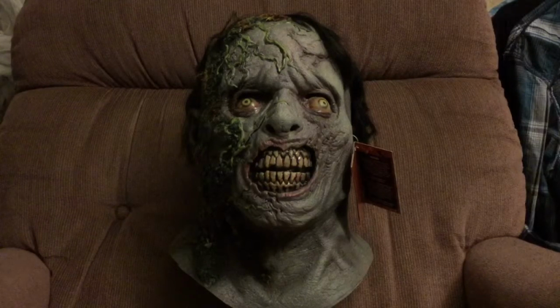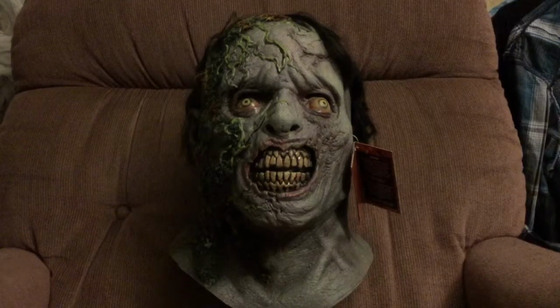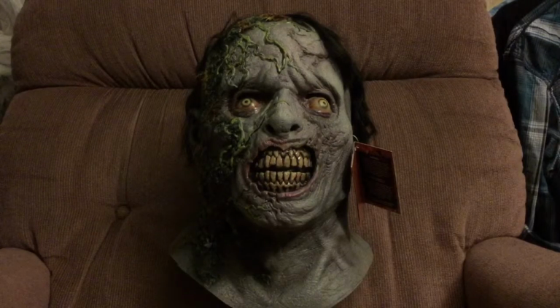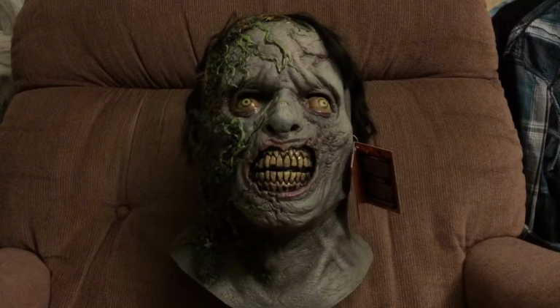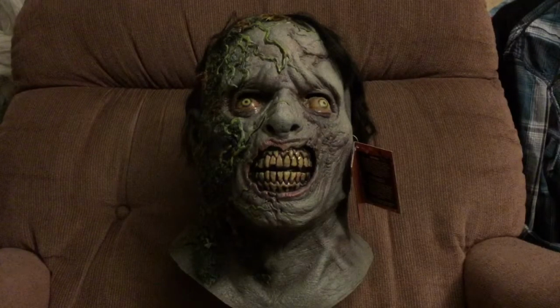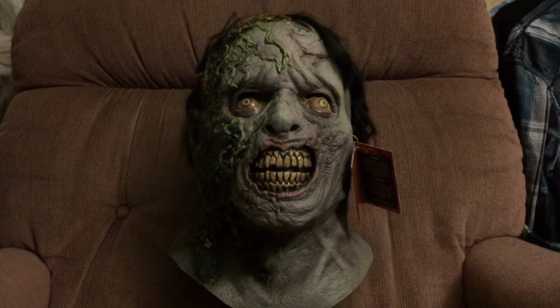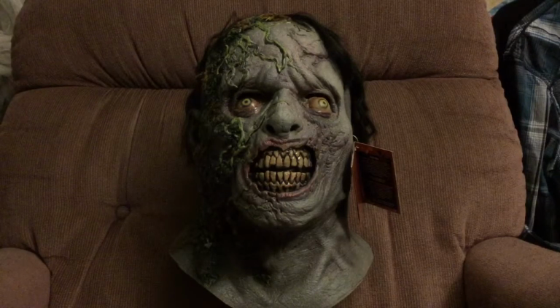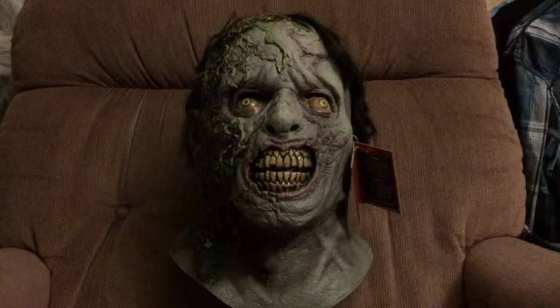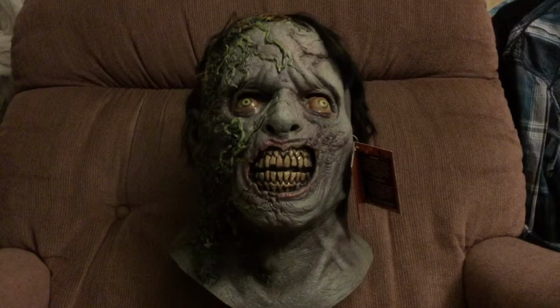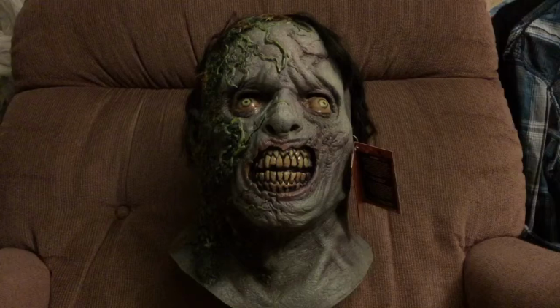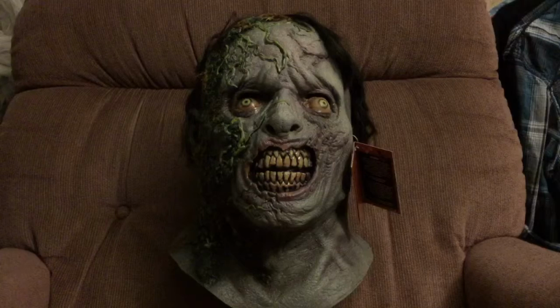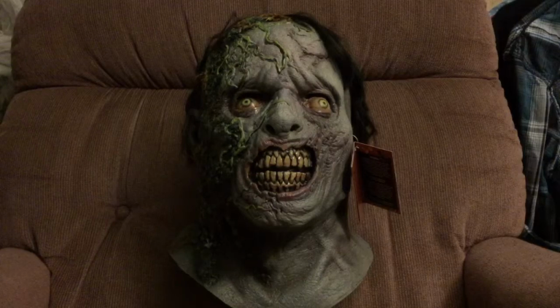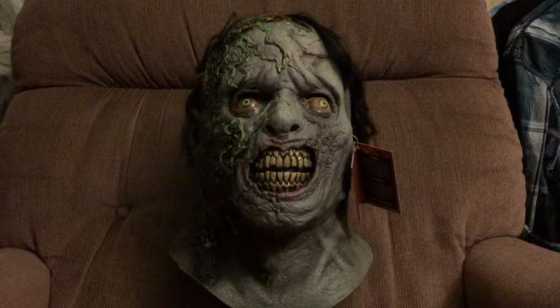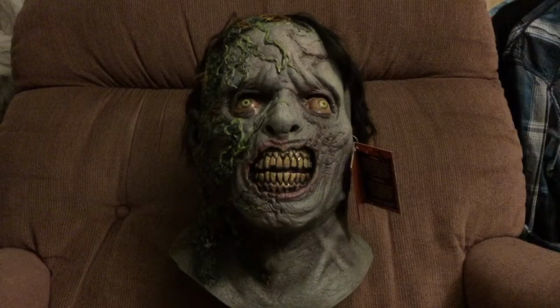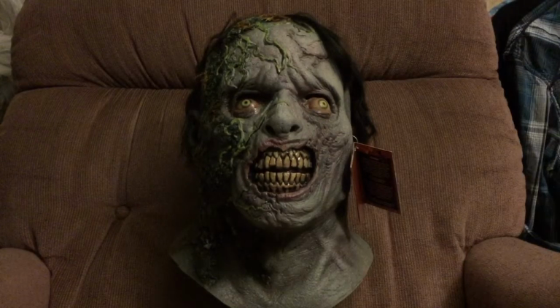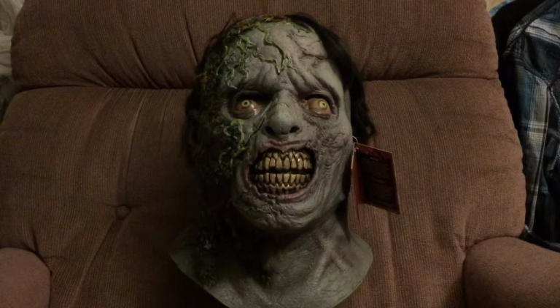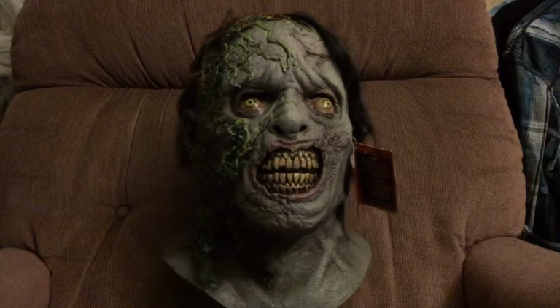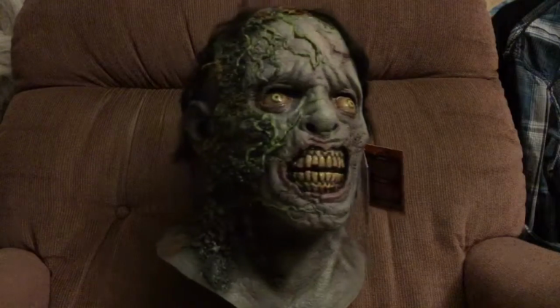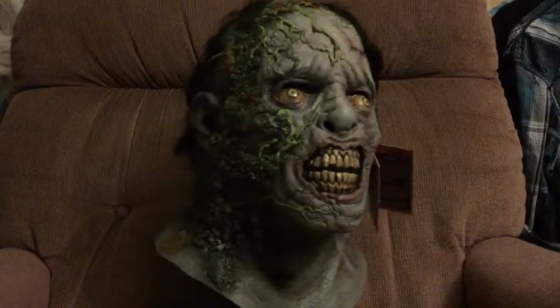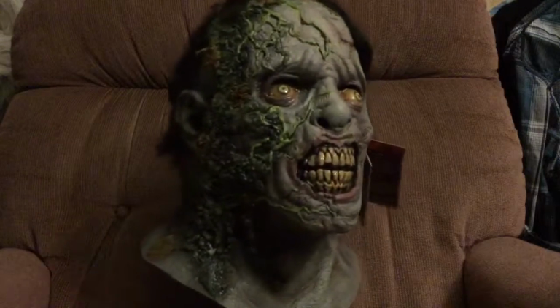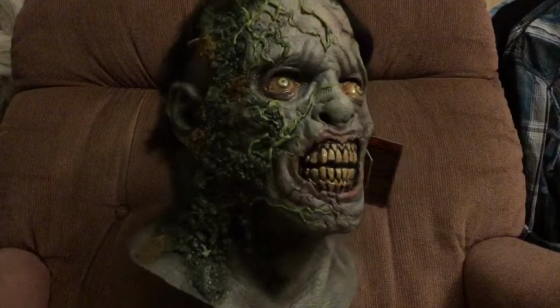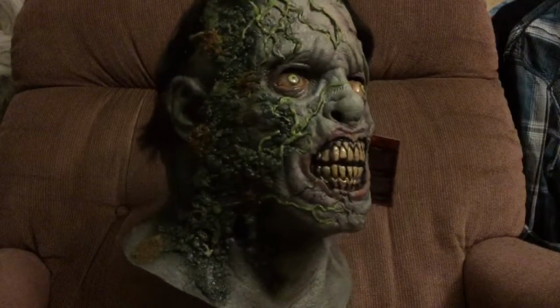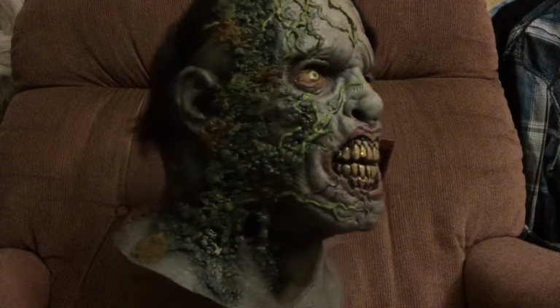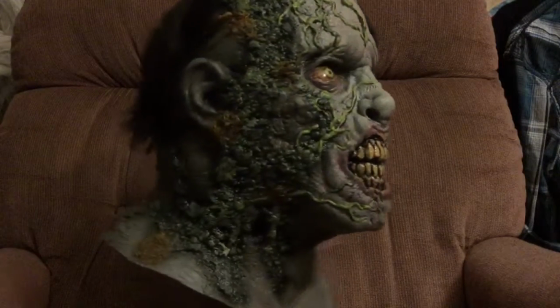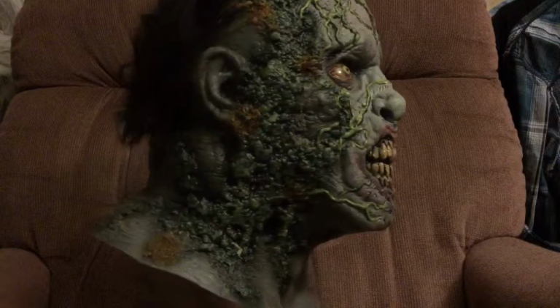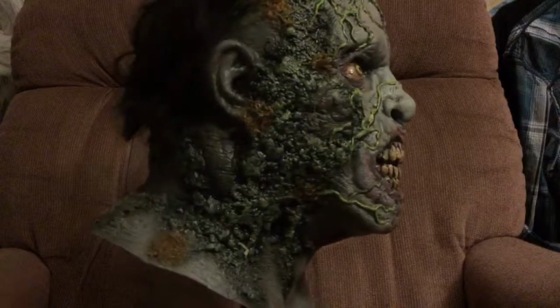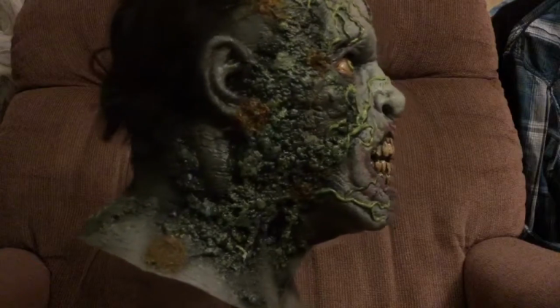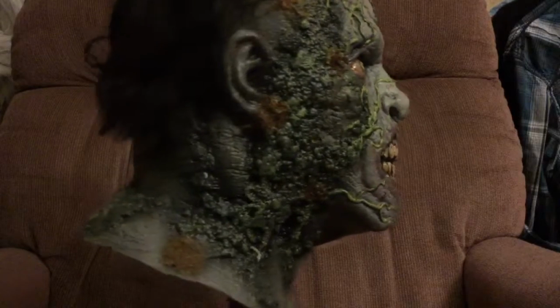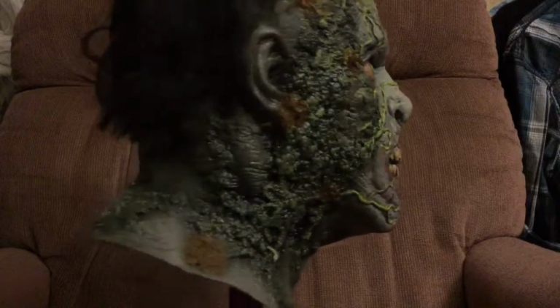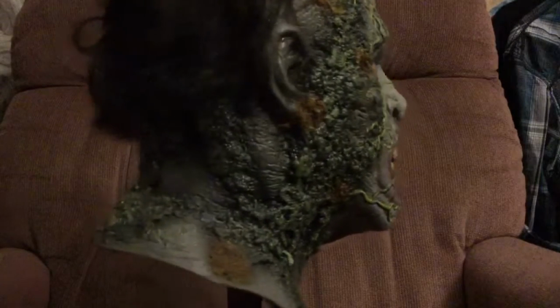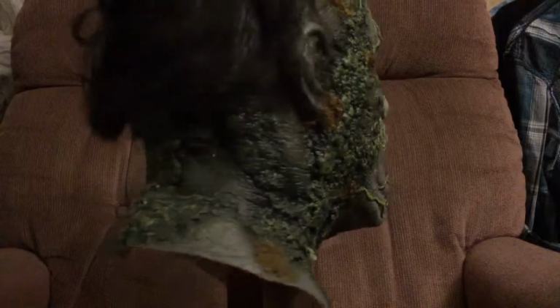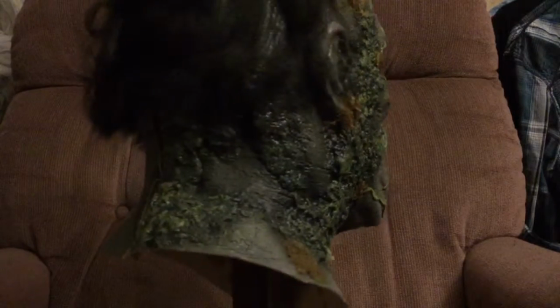I just recently scored this about a month ago. I actually scored this at Halloween Horror Nights here in Orlando. I just saw it and I was like, yep, need to get one.